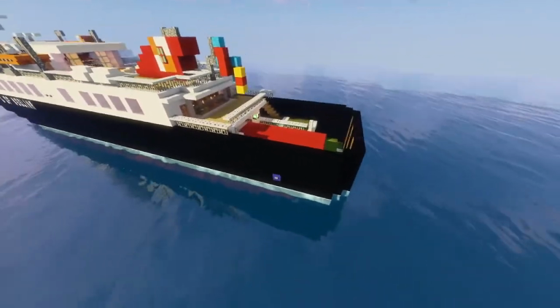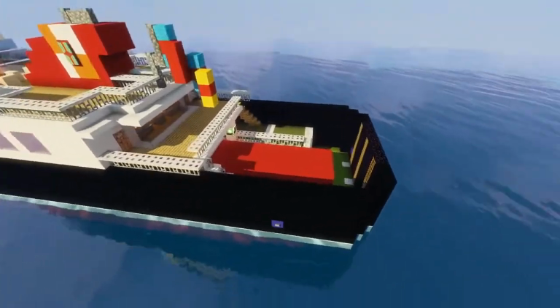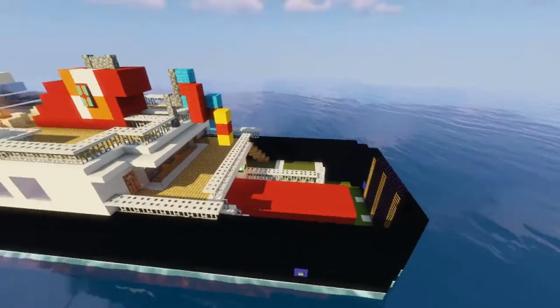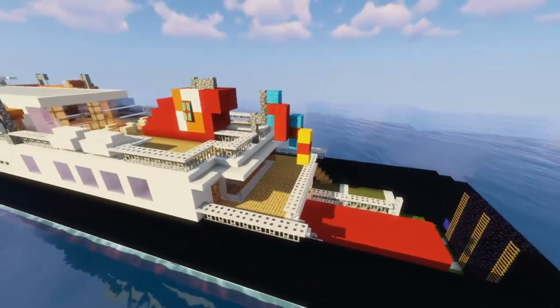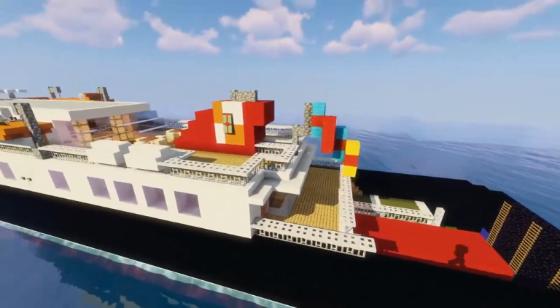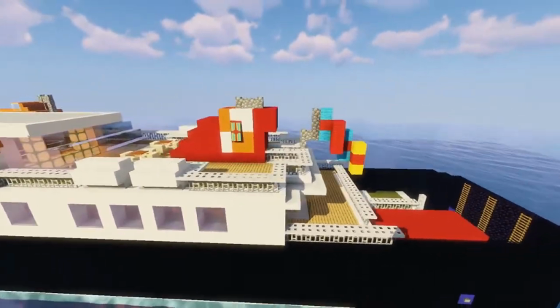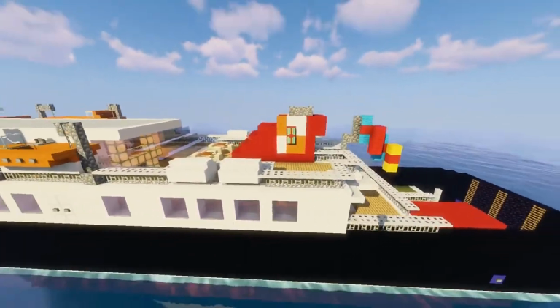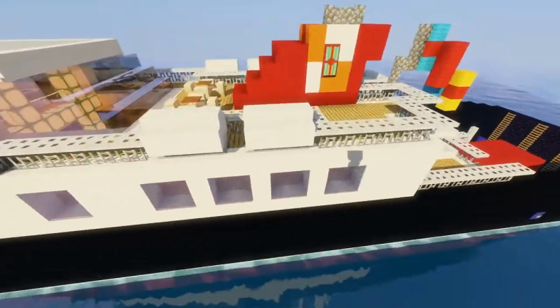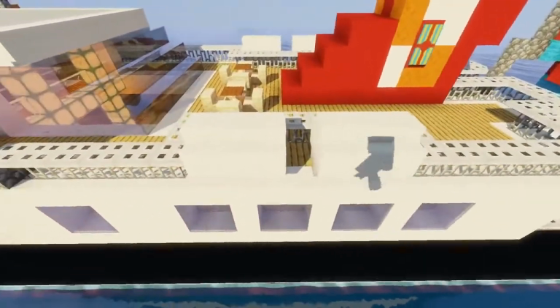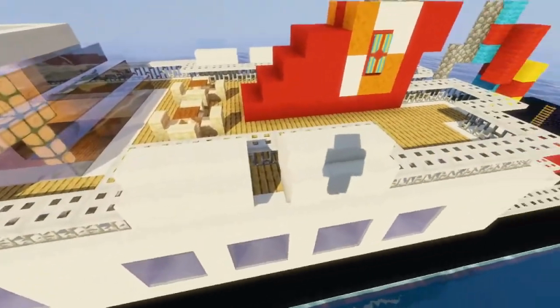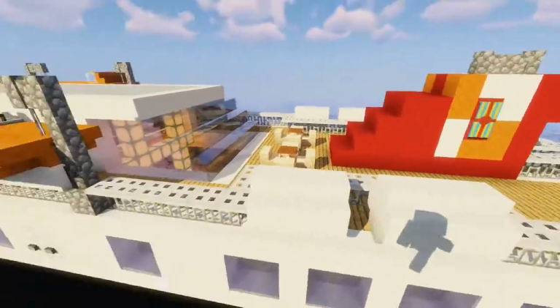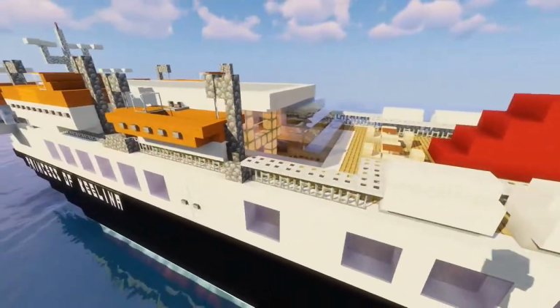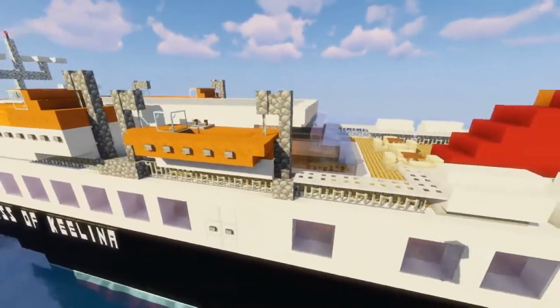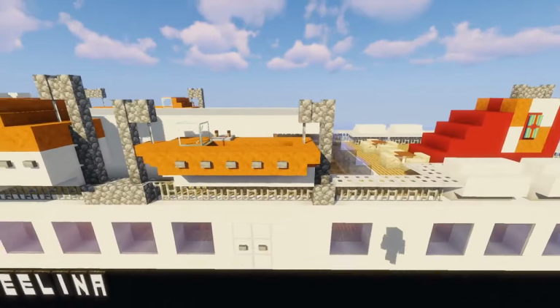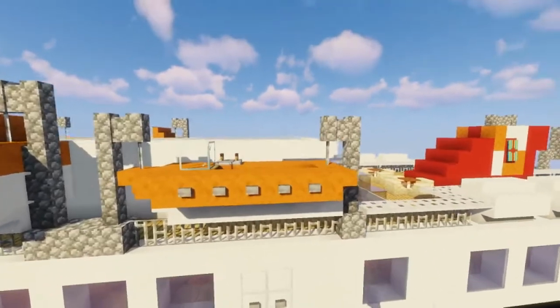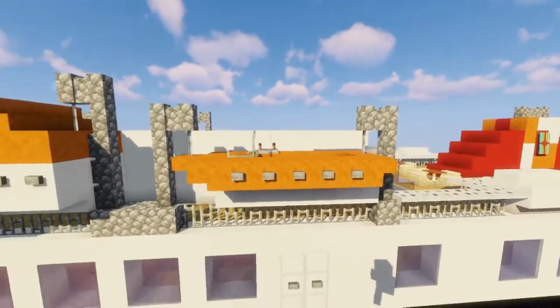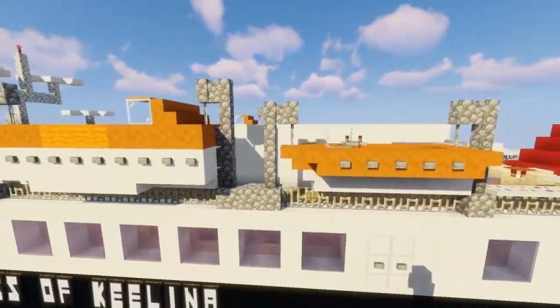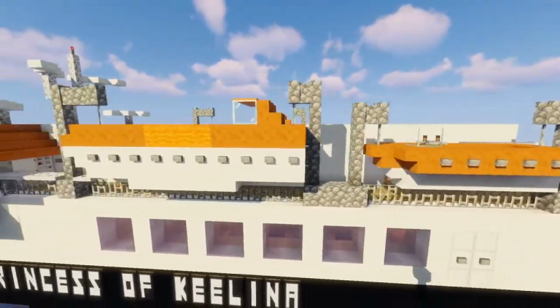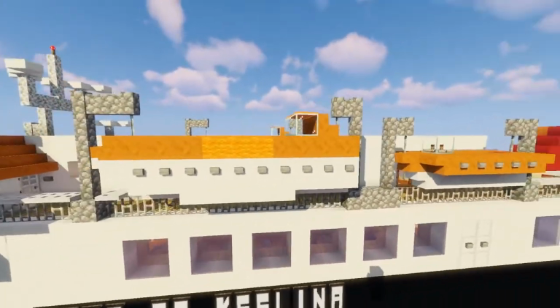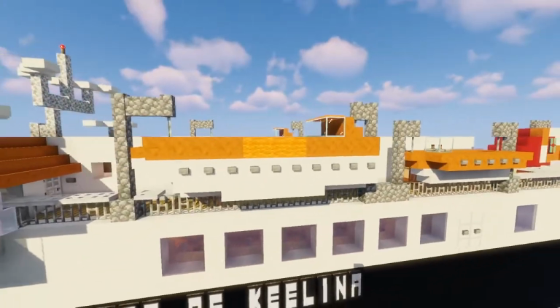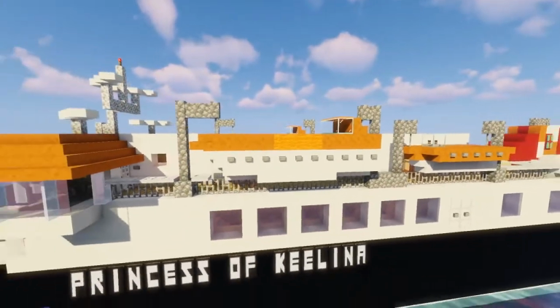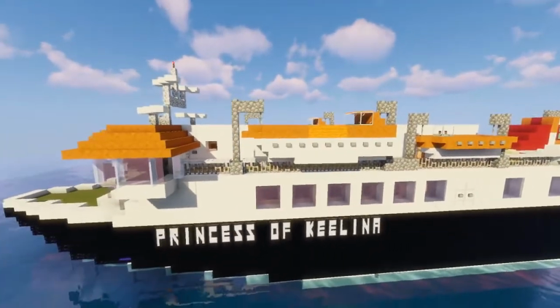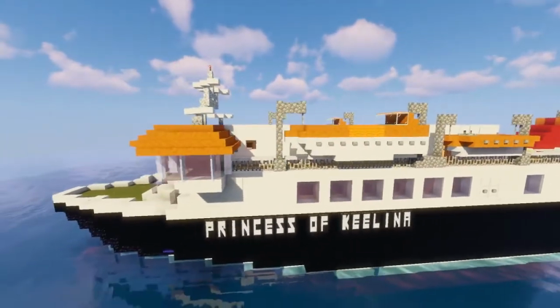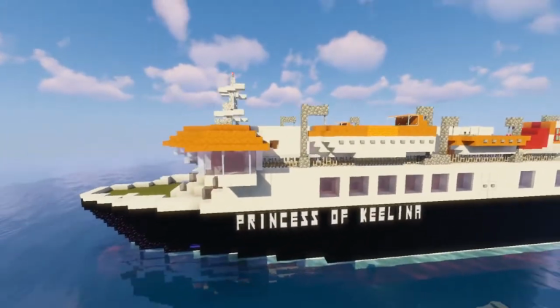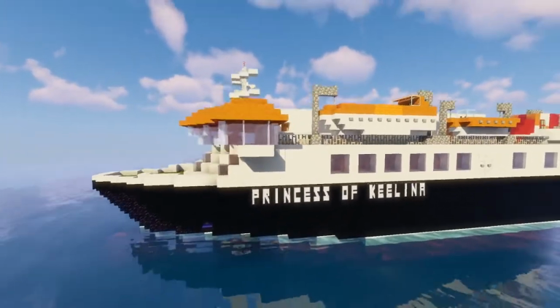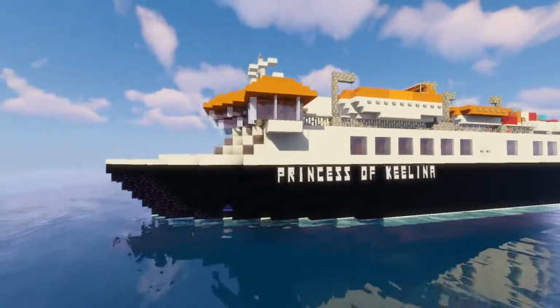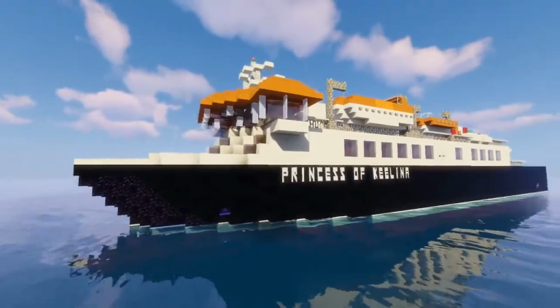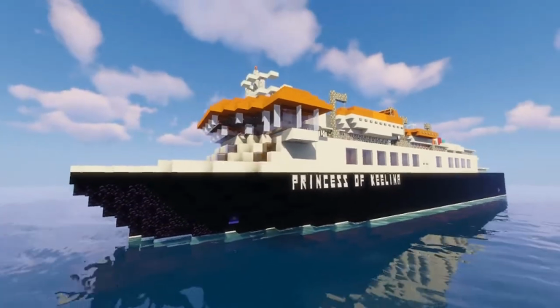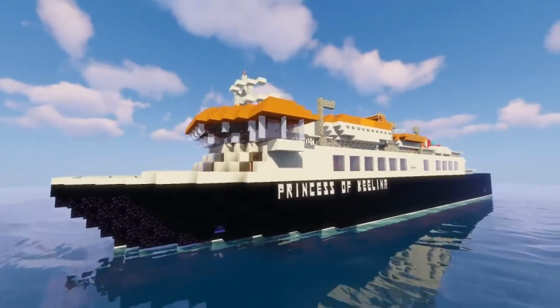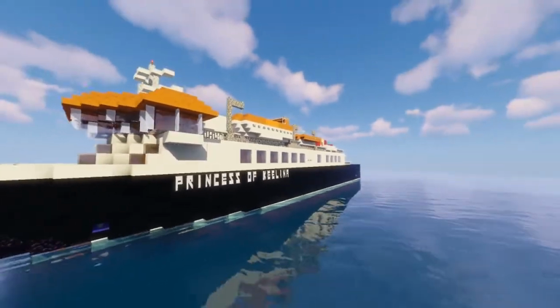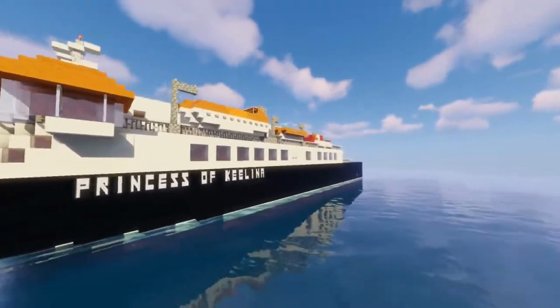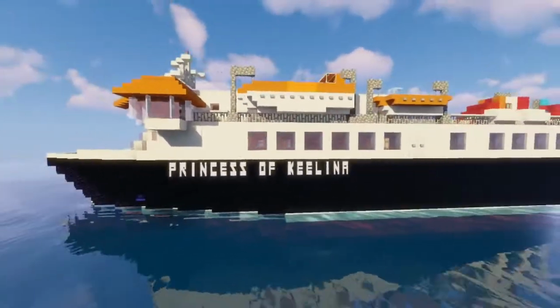You can see the car deck already there, the funnel, some life rafts, the fast rescue boat, and the lifeboats themselves. Let's get started with the interior.